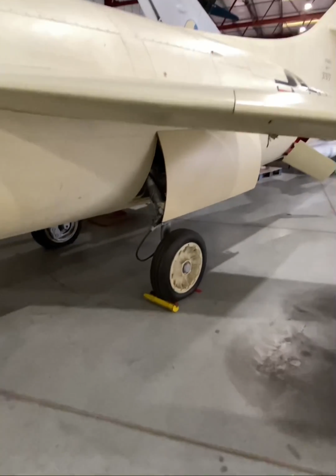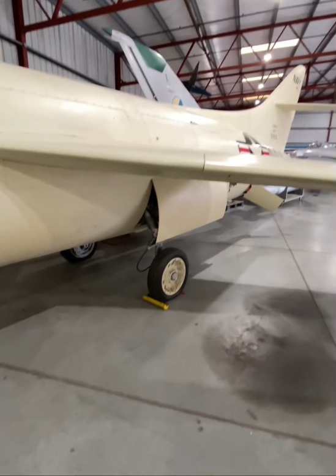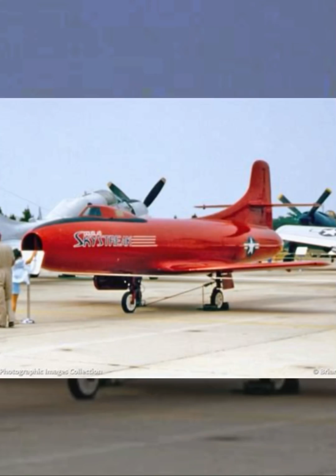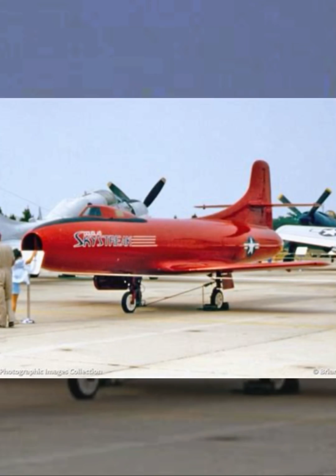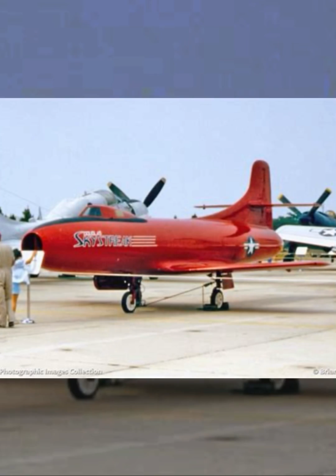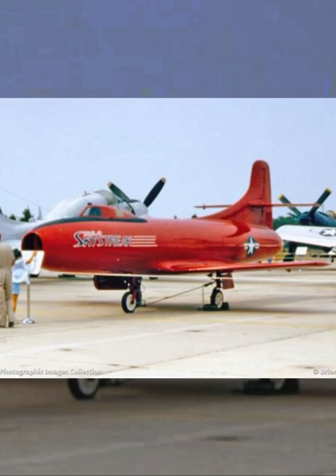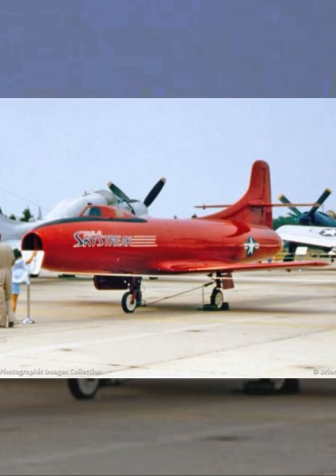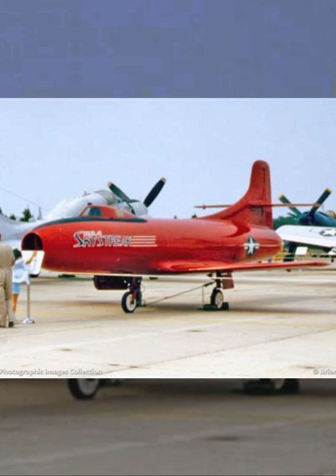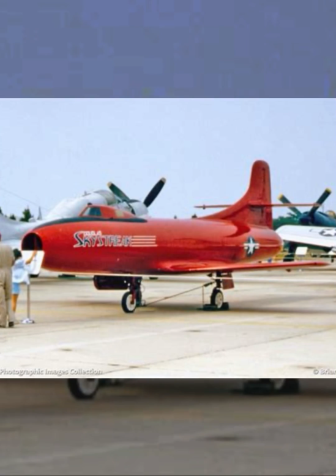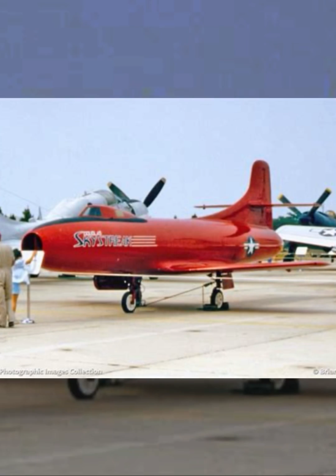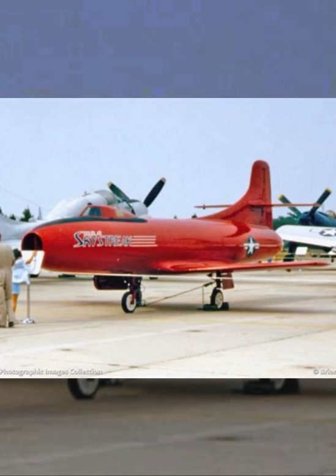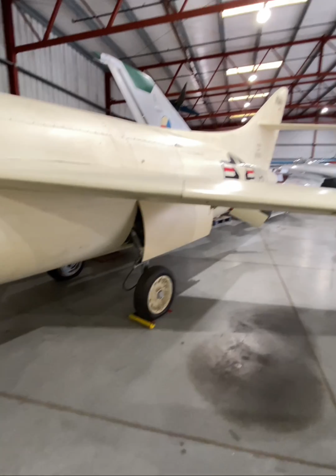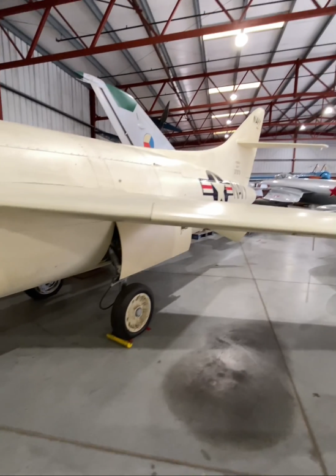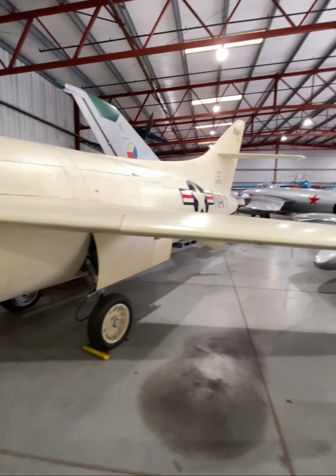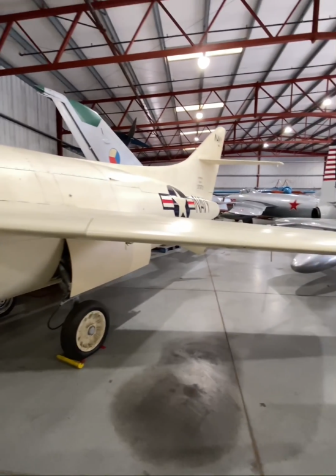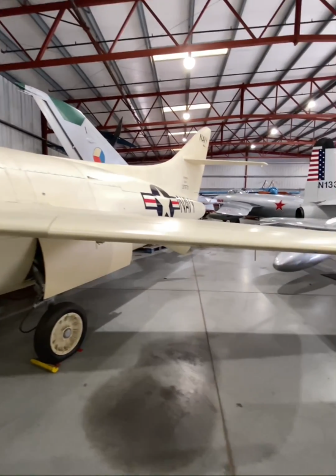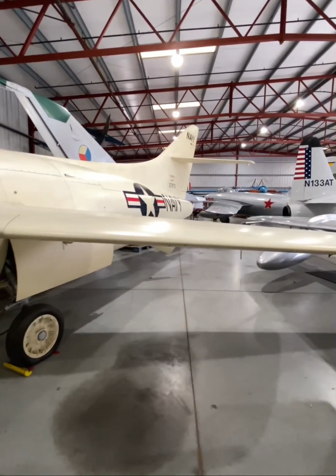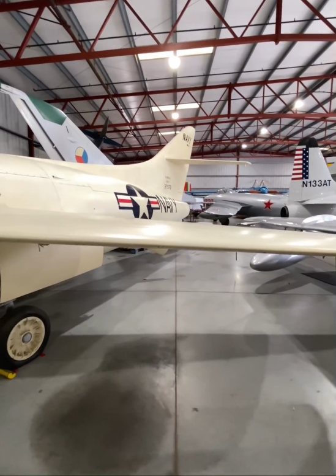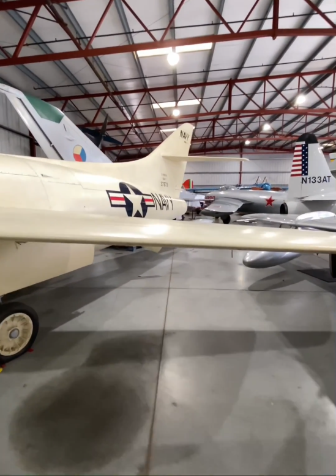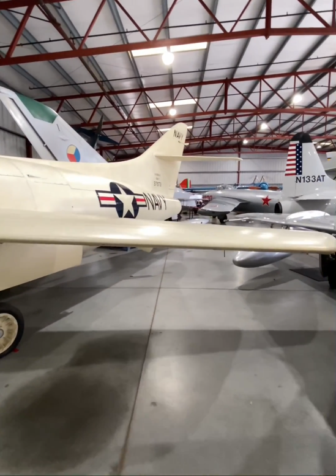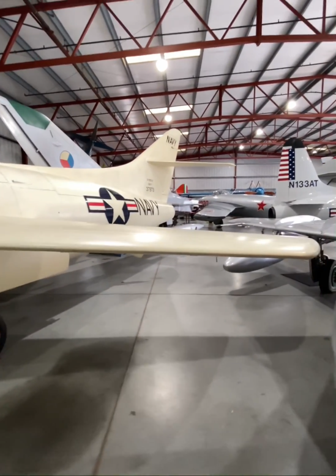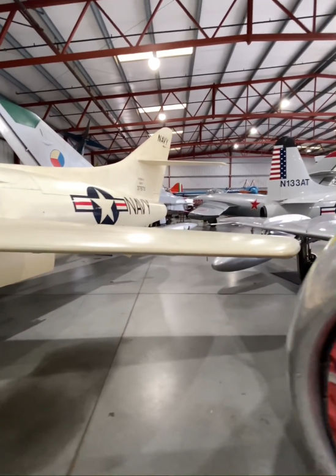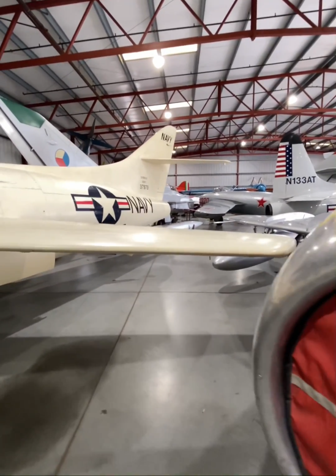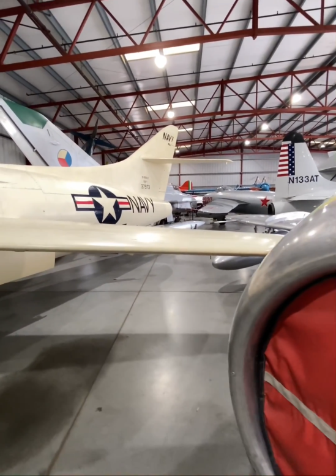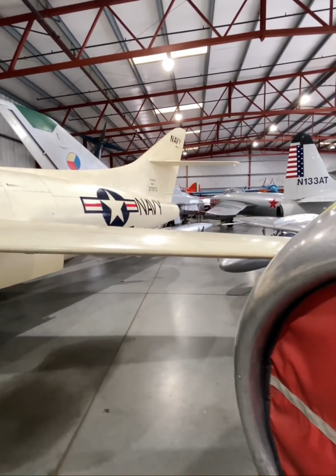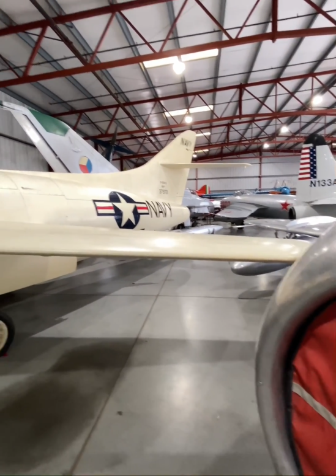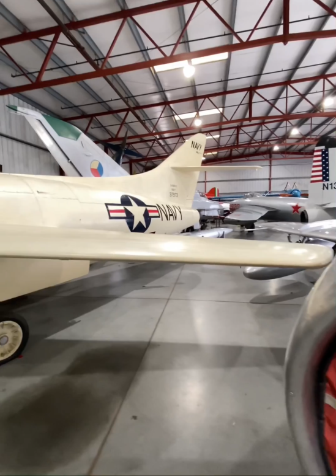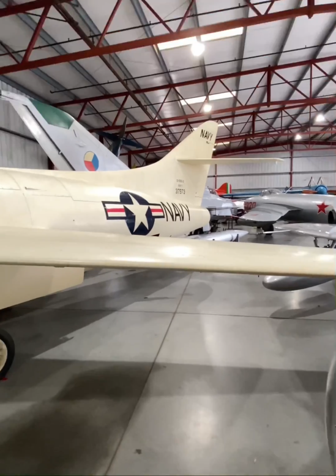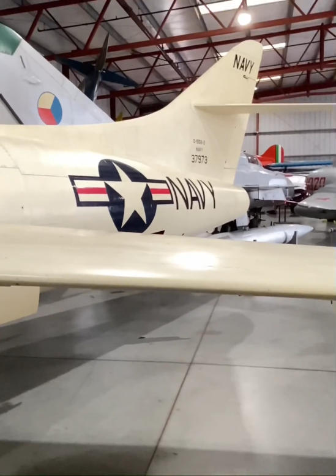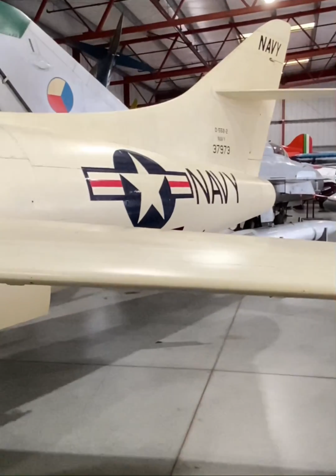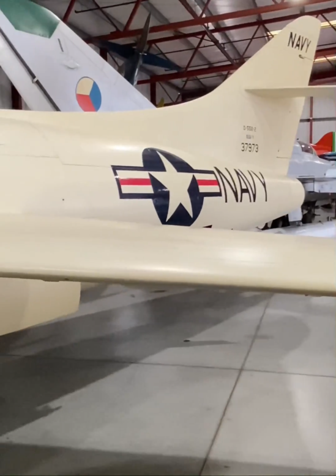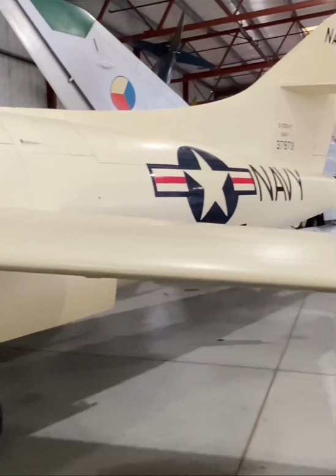The first phase, the D-558-1, called the Skystreak, was developed in 1945, and it was used to study stability and control issues encountered at speeds of Mach 0.75 and above.